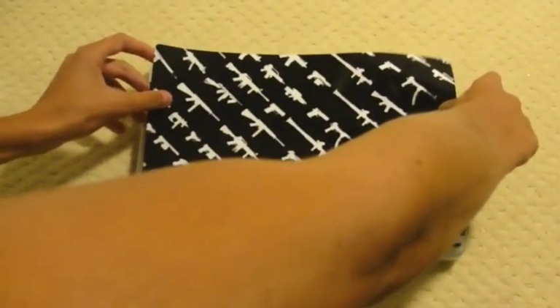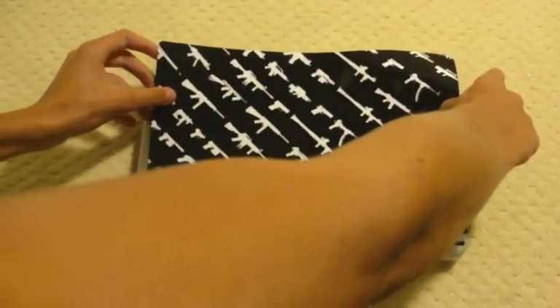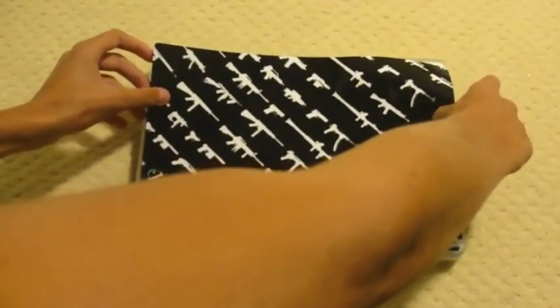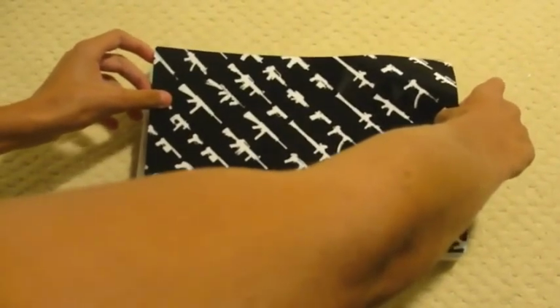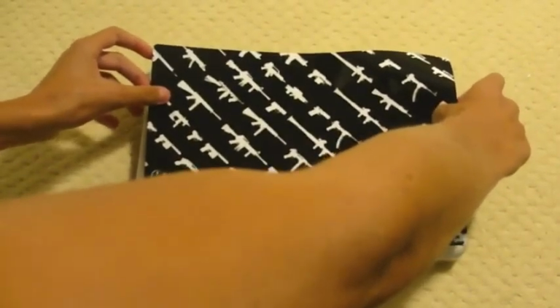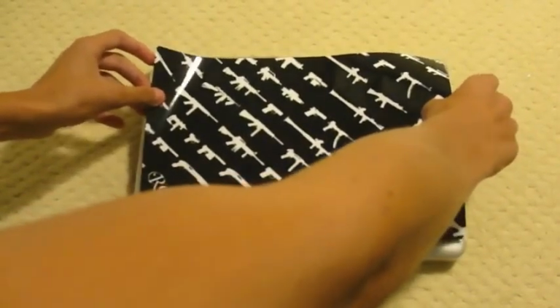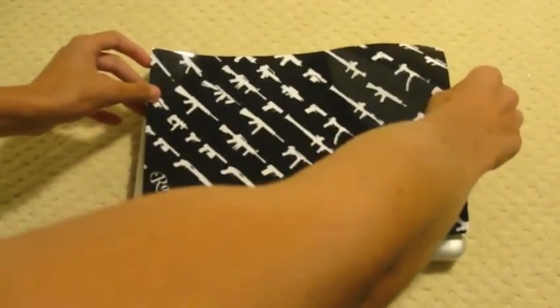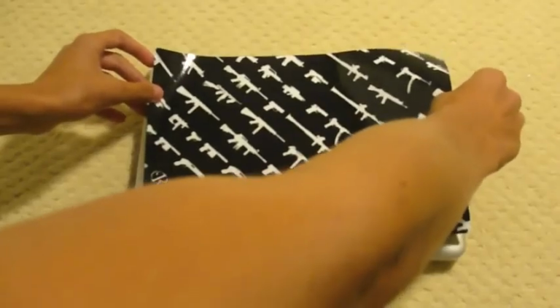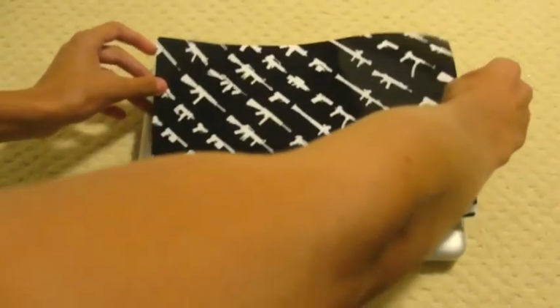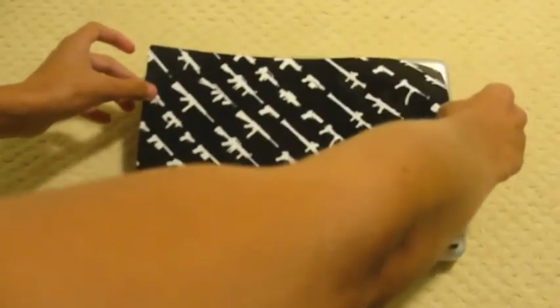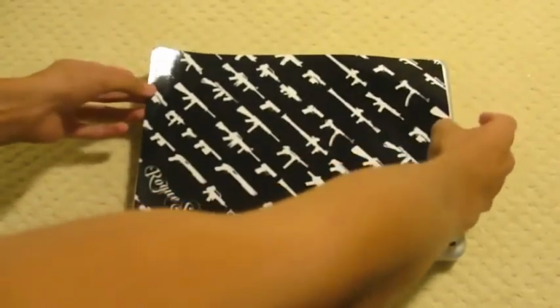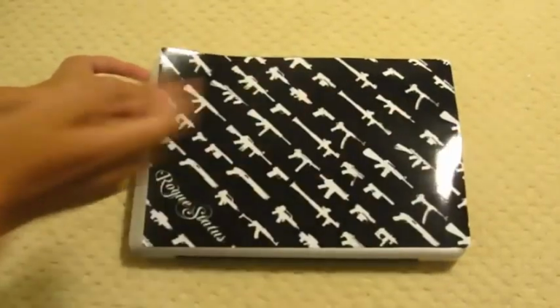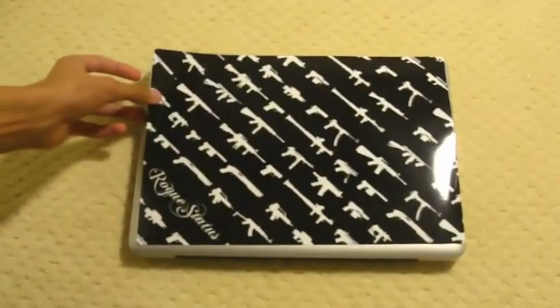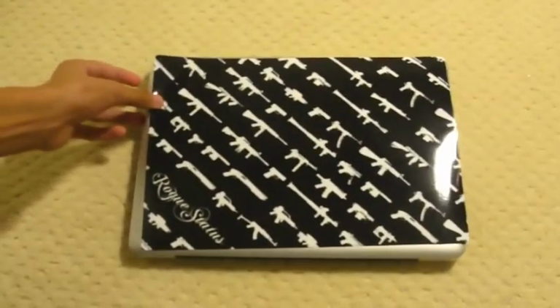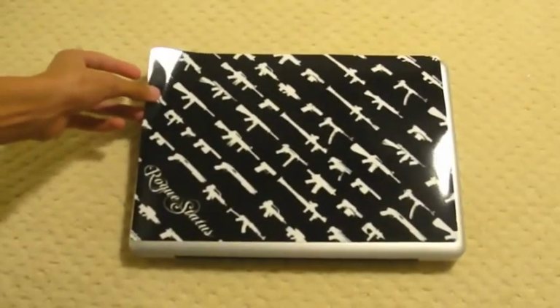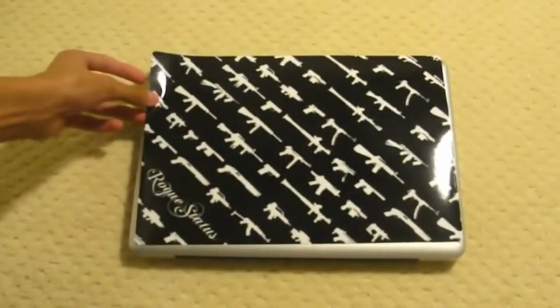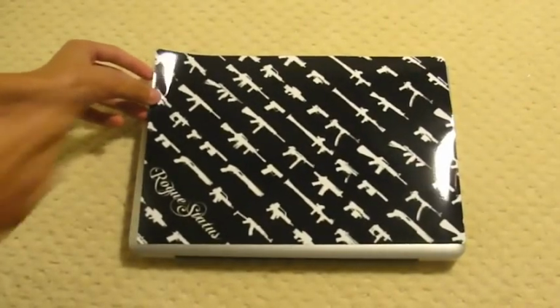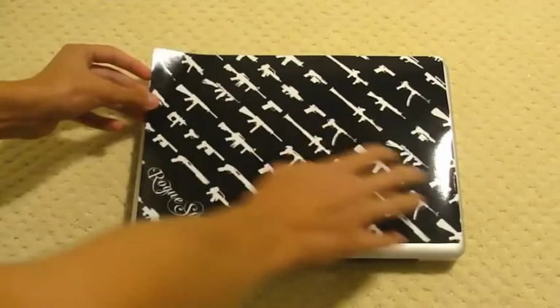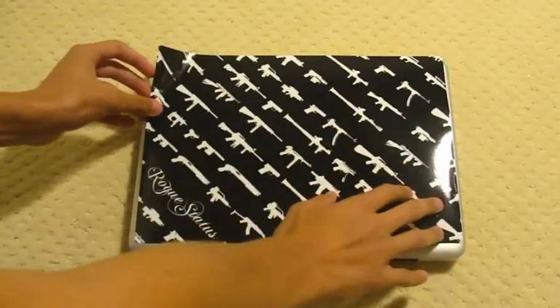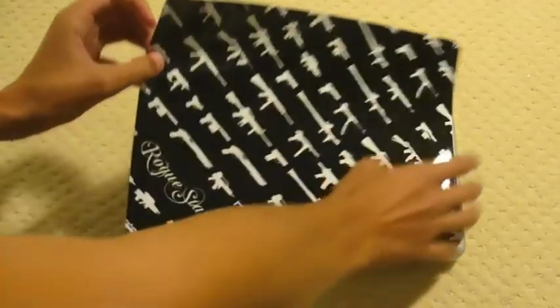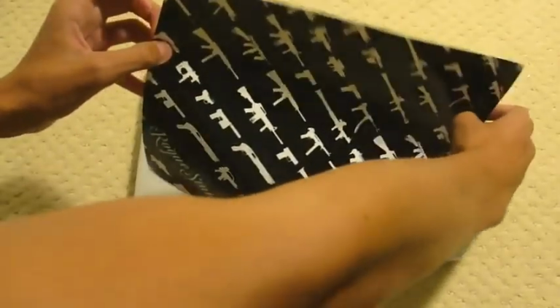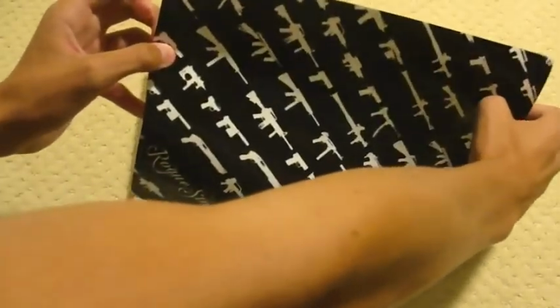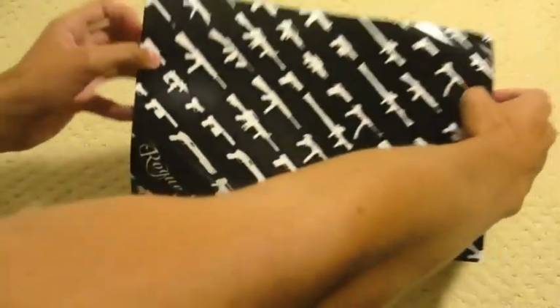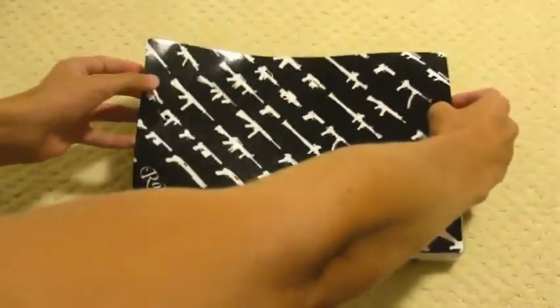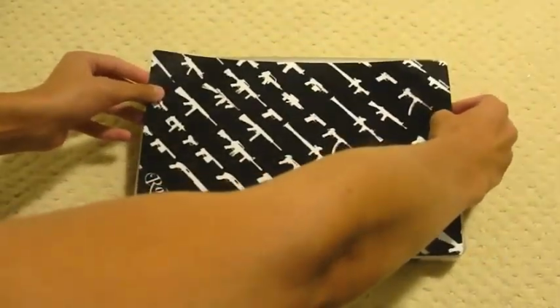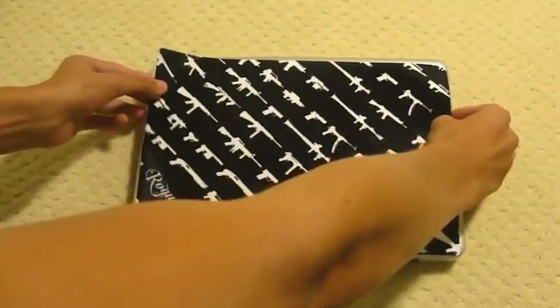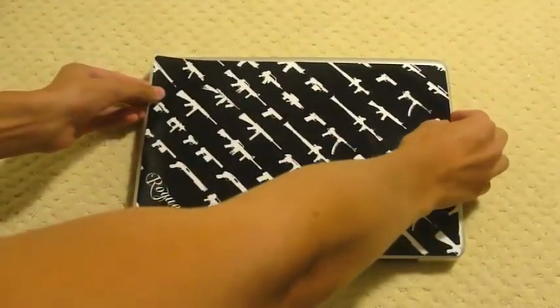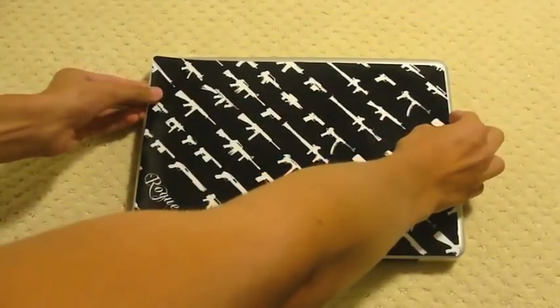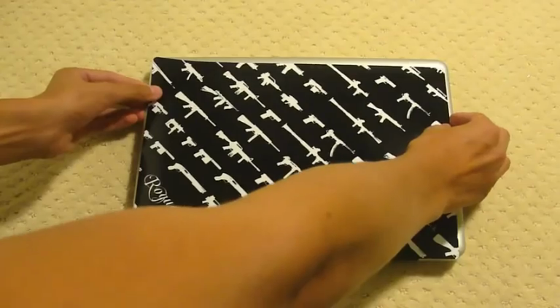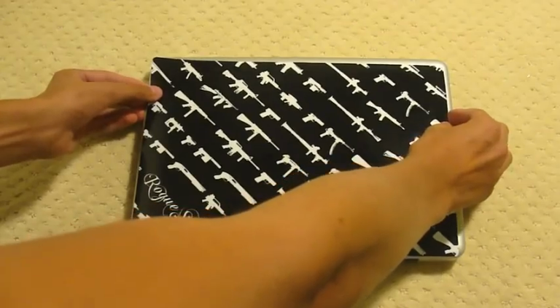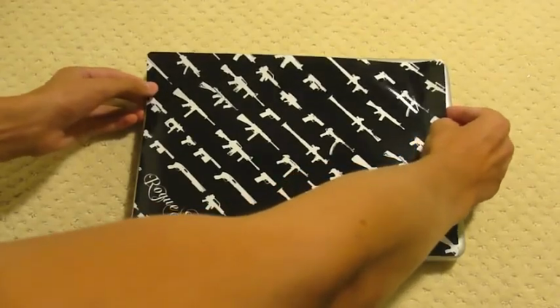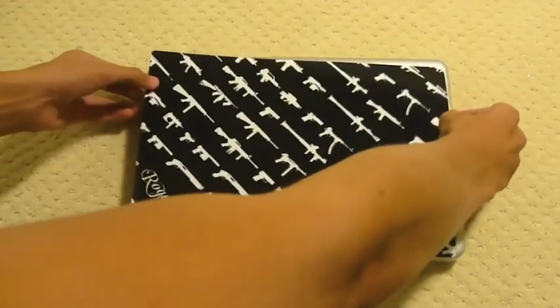Oh, this is really cool. It's not too sticky — I could move it around on here and it's not sticking, but I have to push it down to stick. Which really helps out when you're trying to center it and stuff.